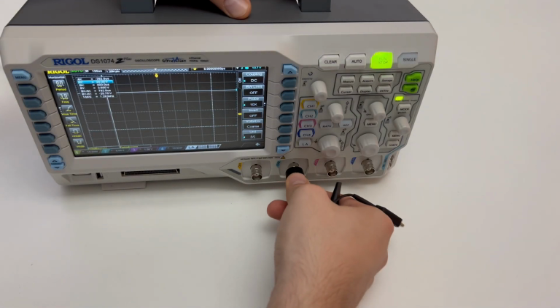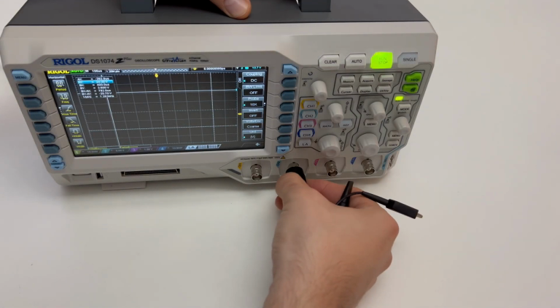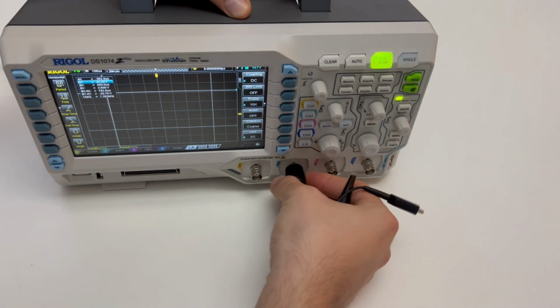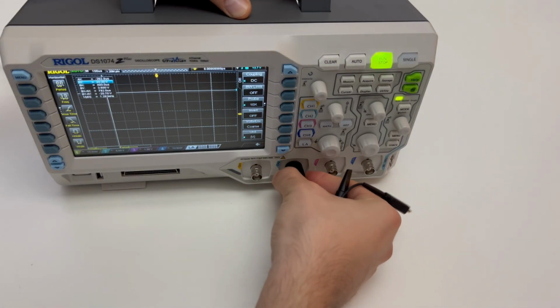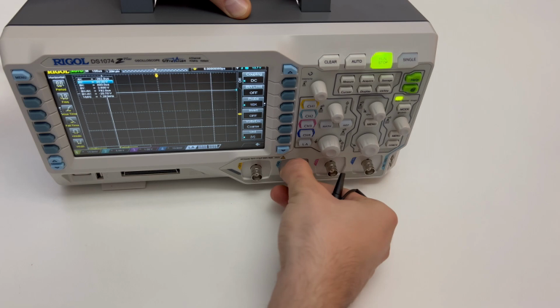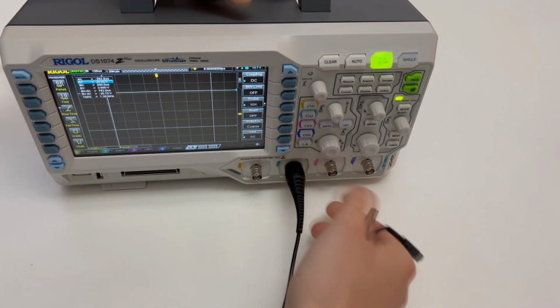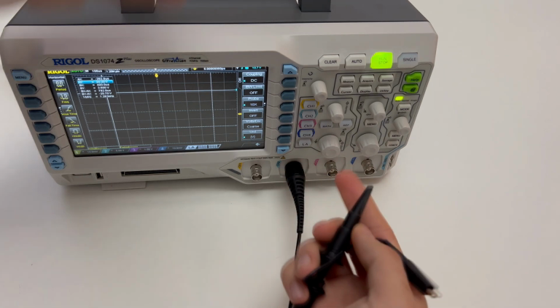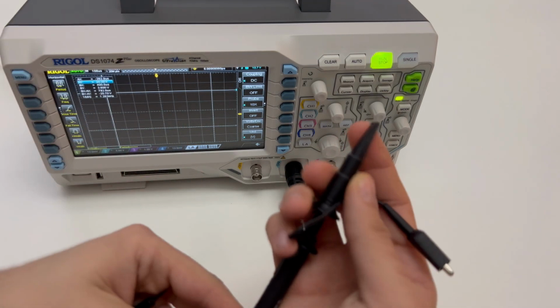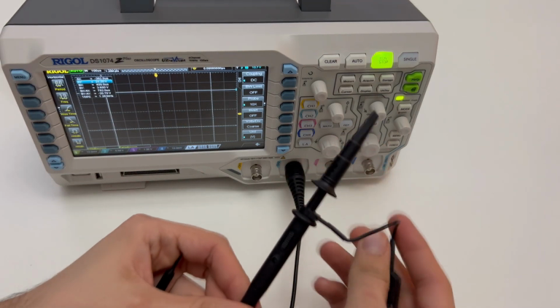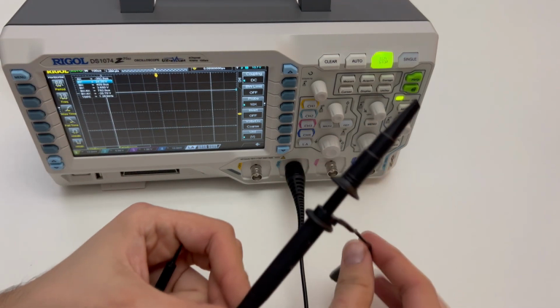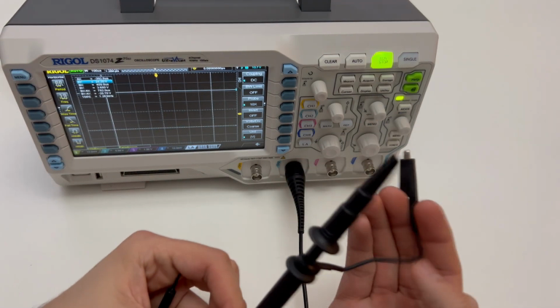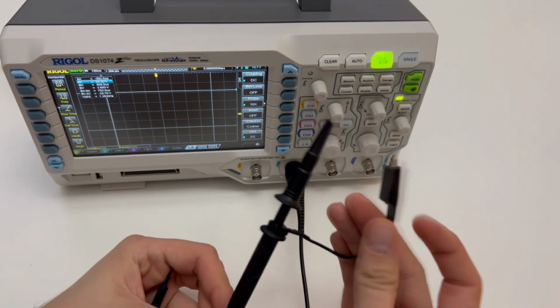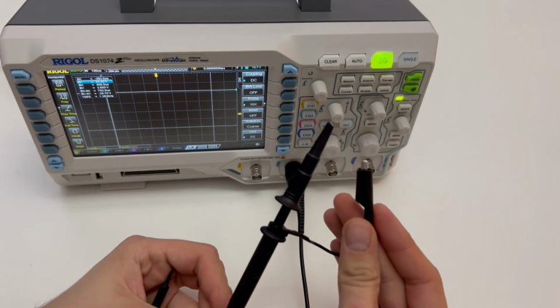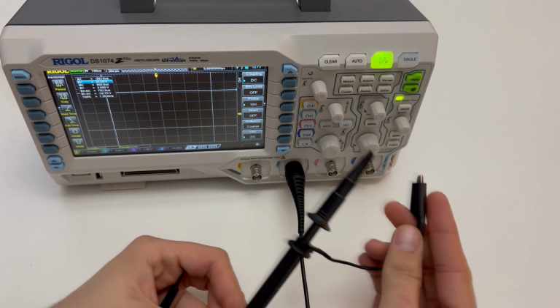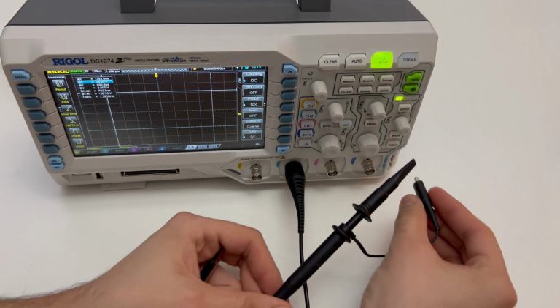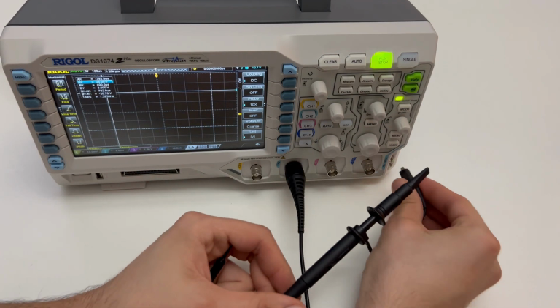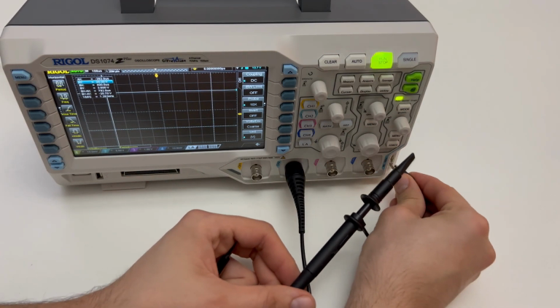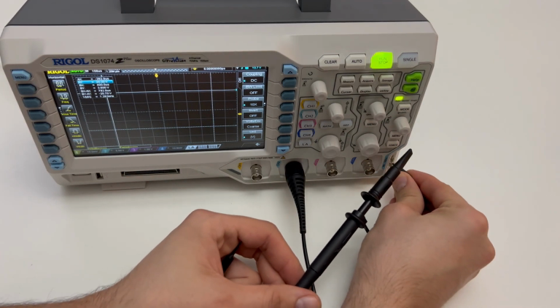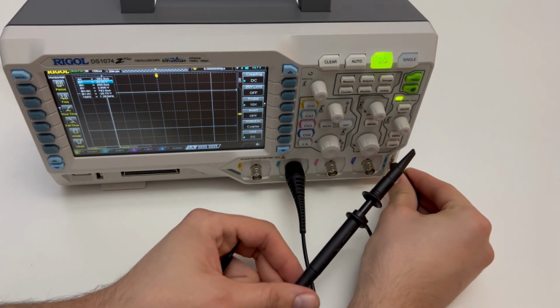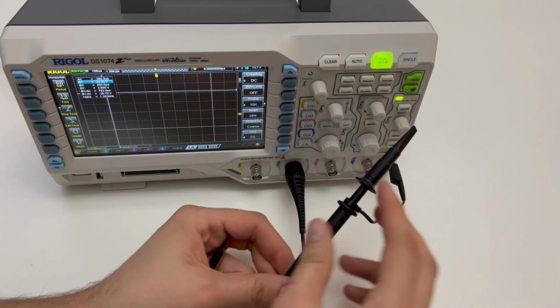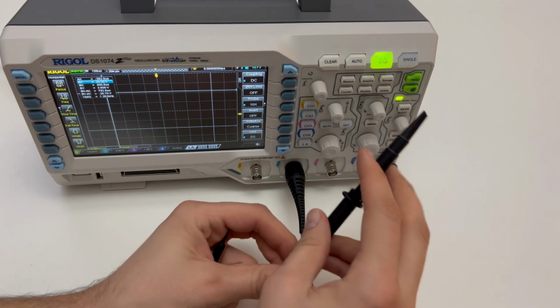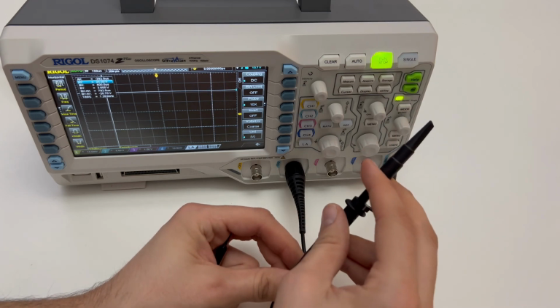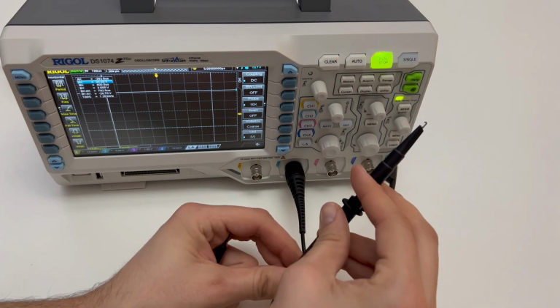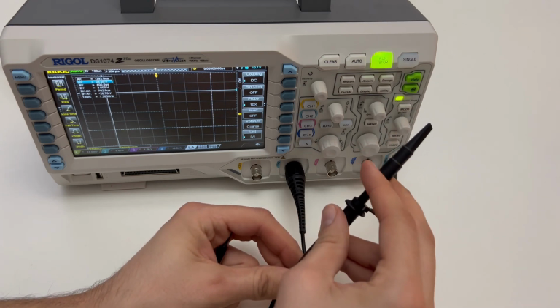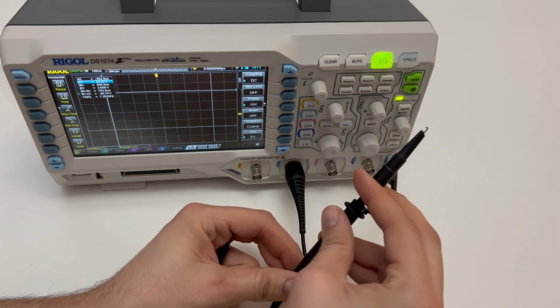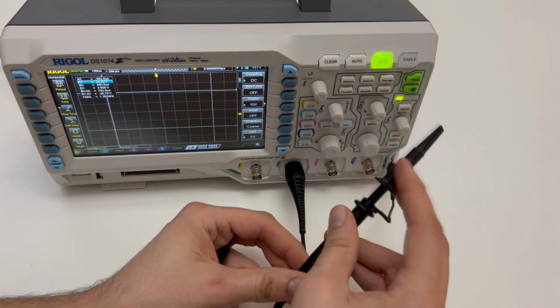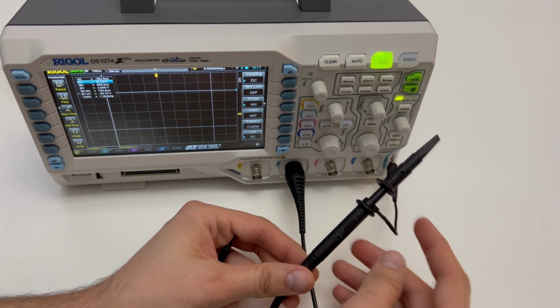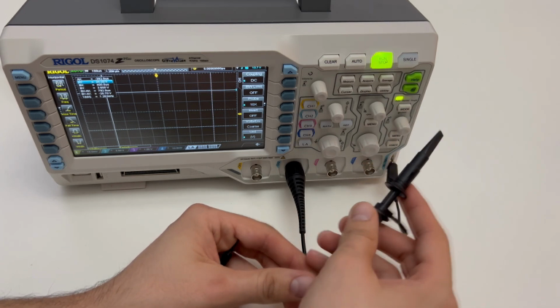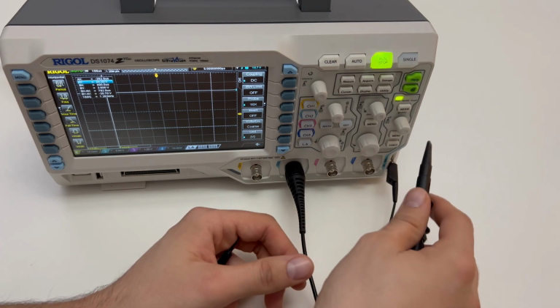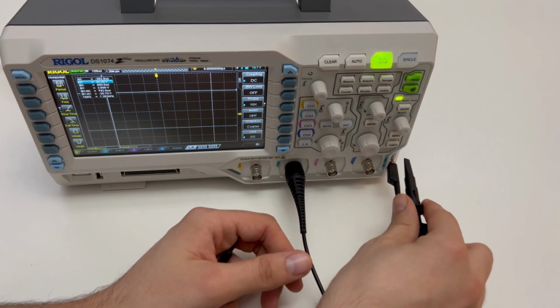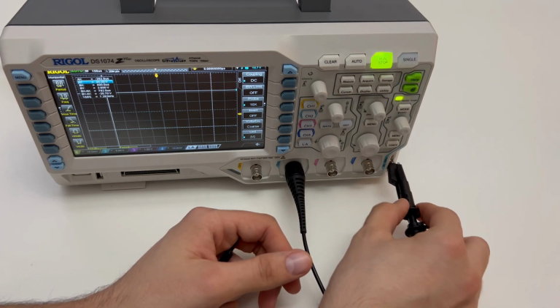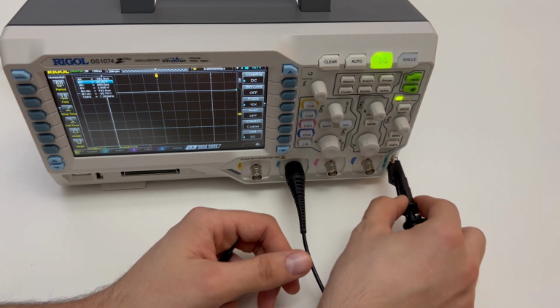Before using the oscilloscope, you should calibrate the probes. Take the negative end of the probe and connect it here, and the positive end of the probe on the top.